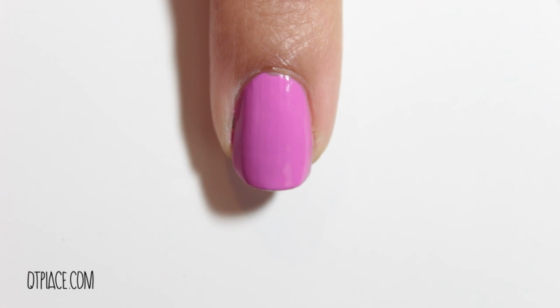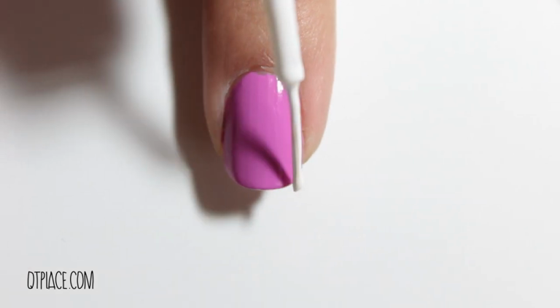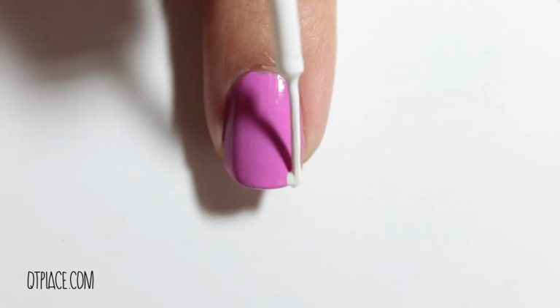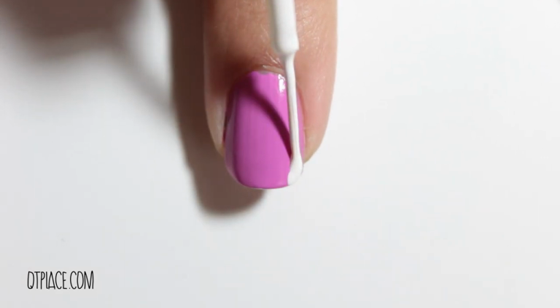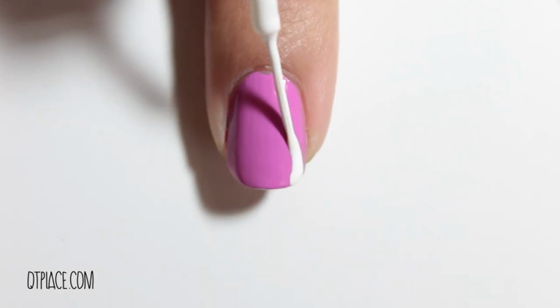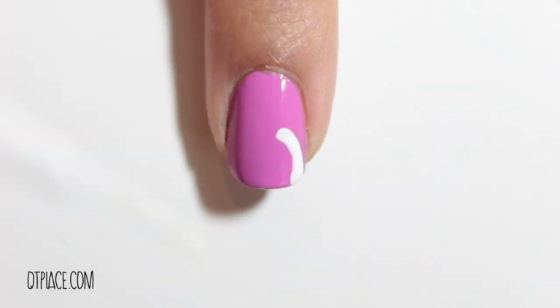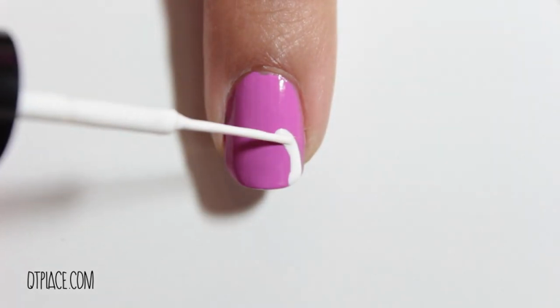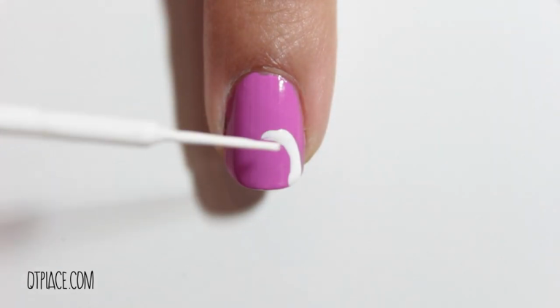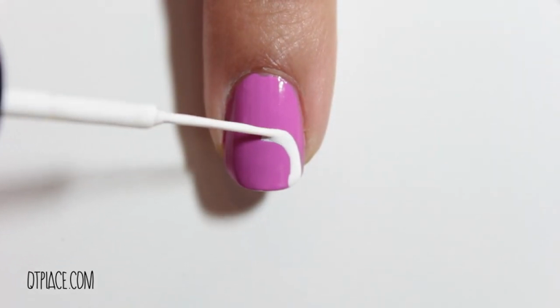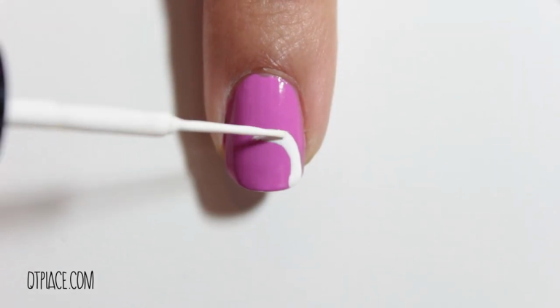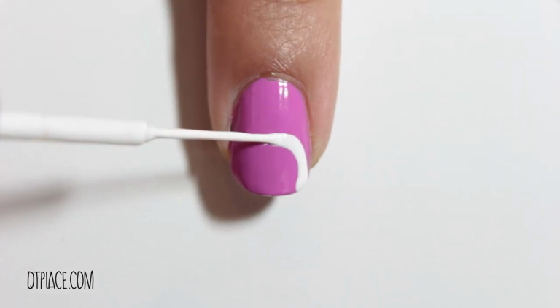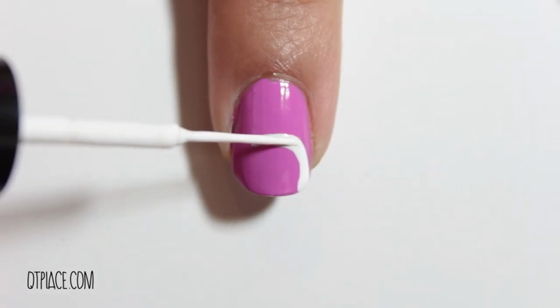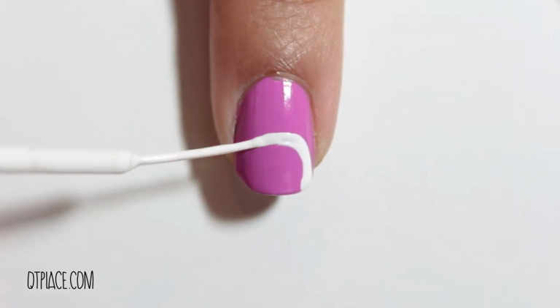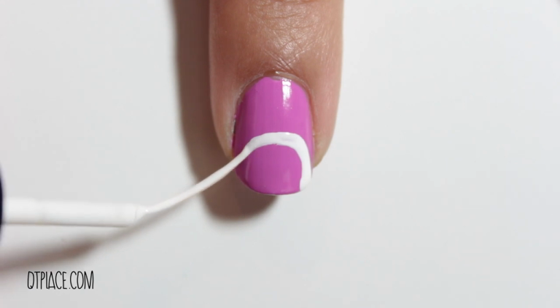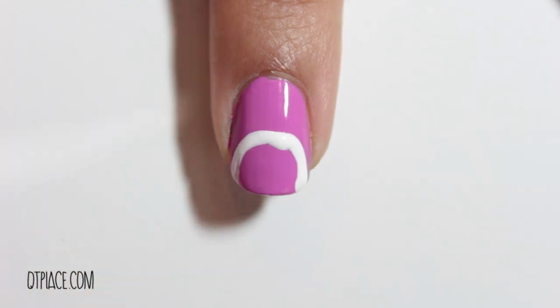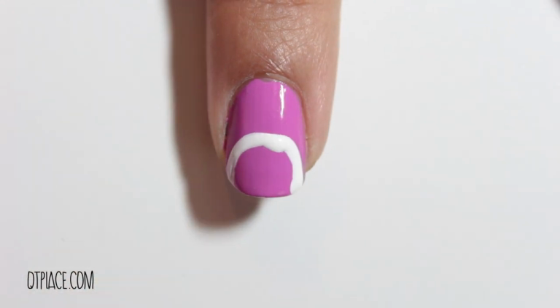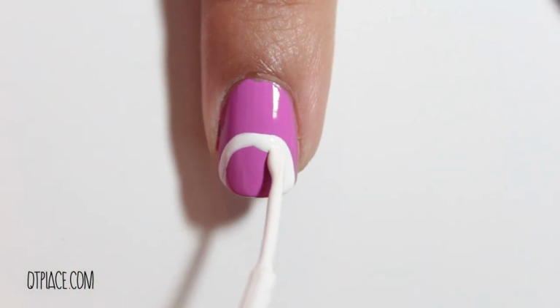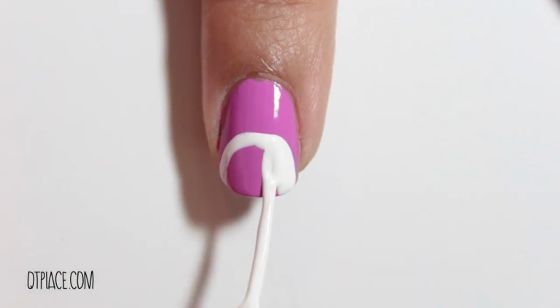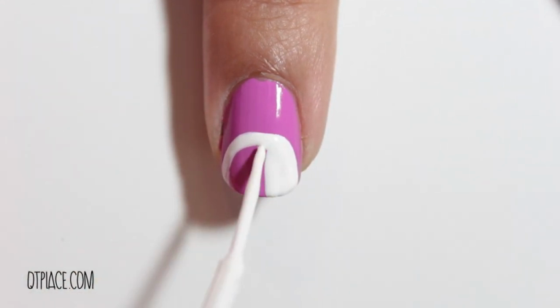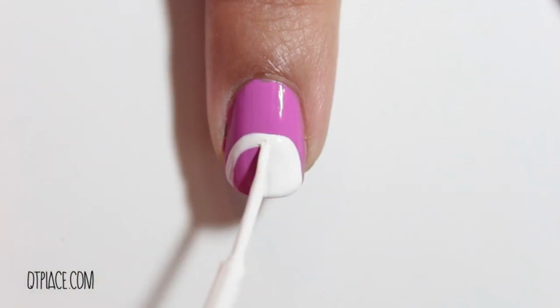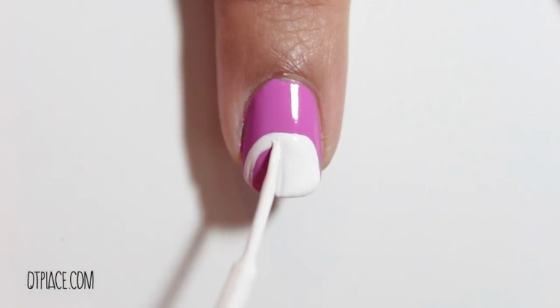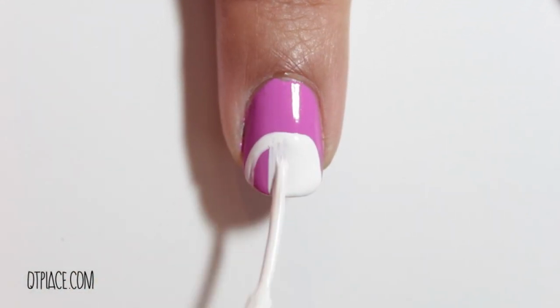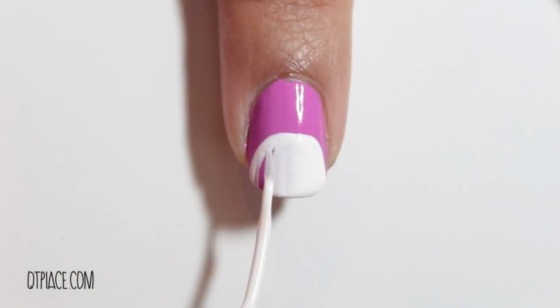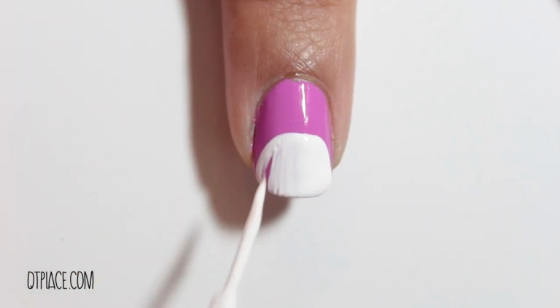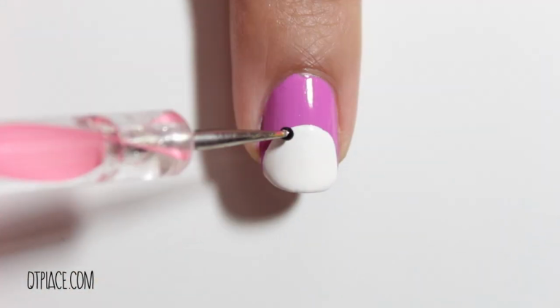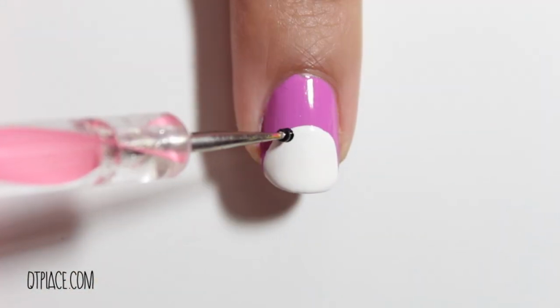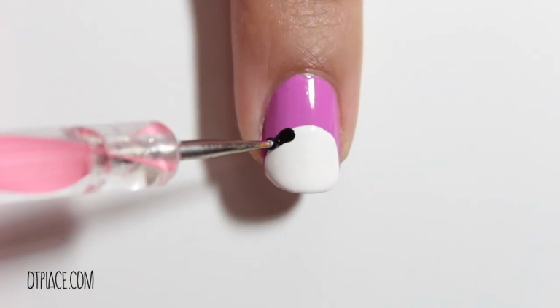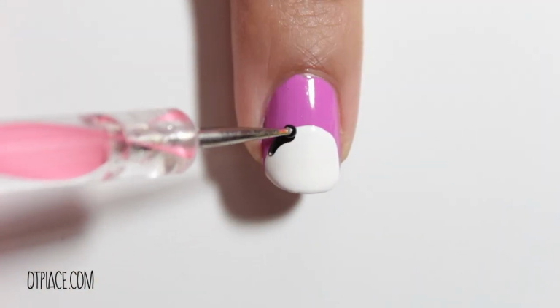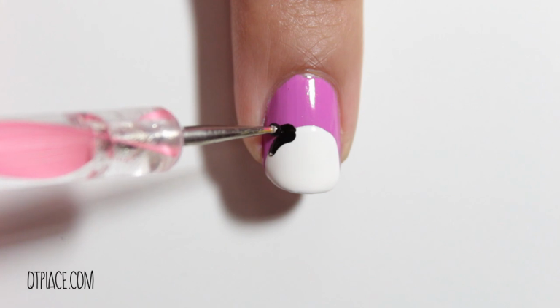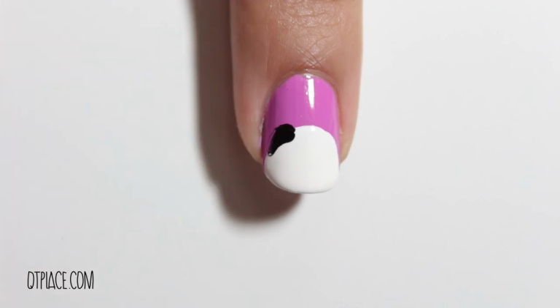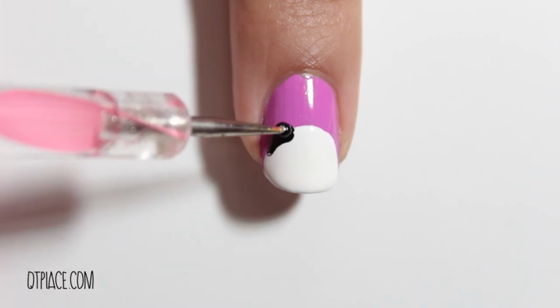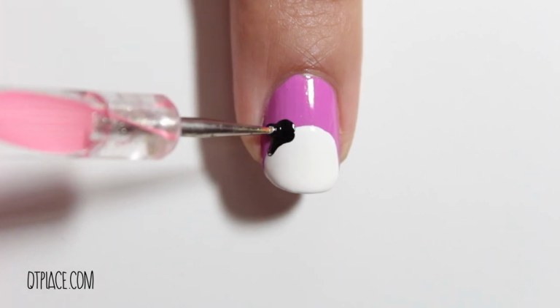Start by creating the head with a white nail polish color. I'm using a striper. Create the ears, eyes and nose with black.